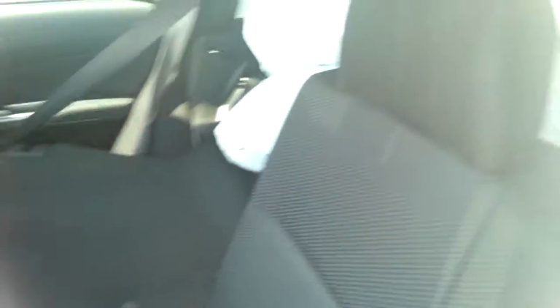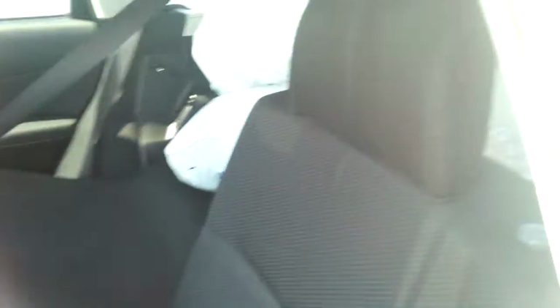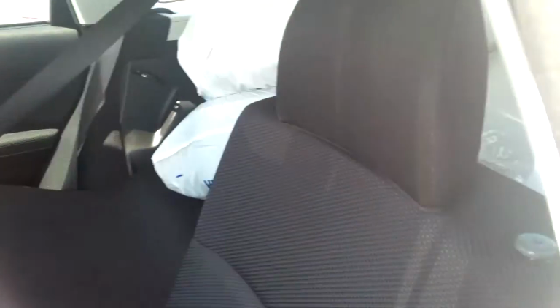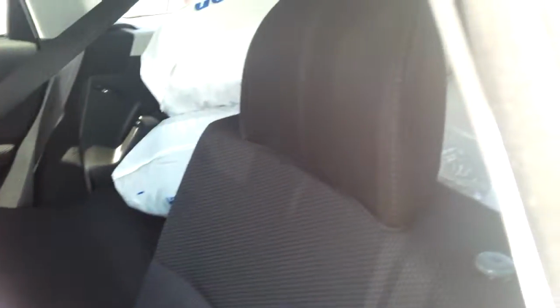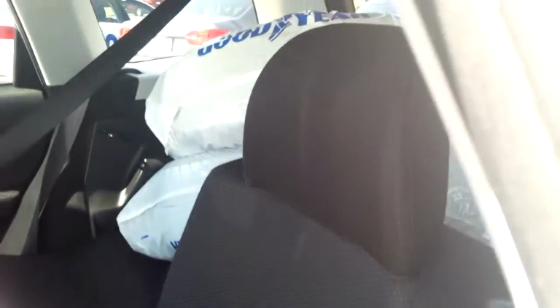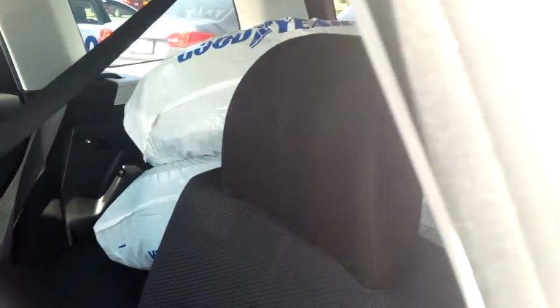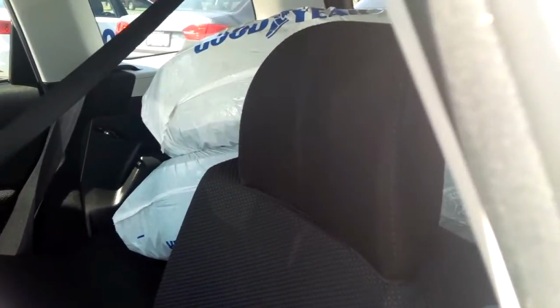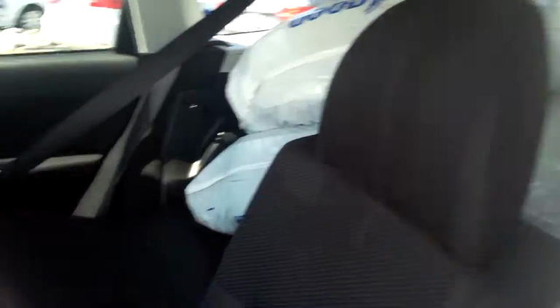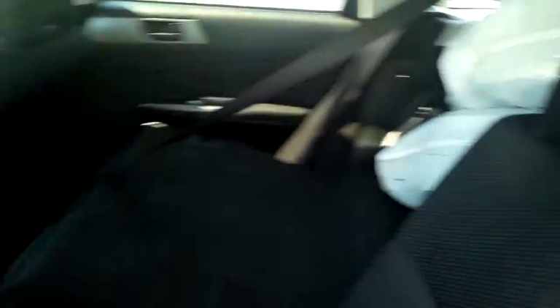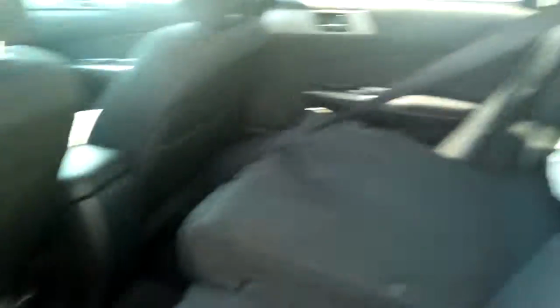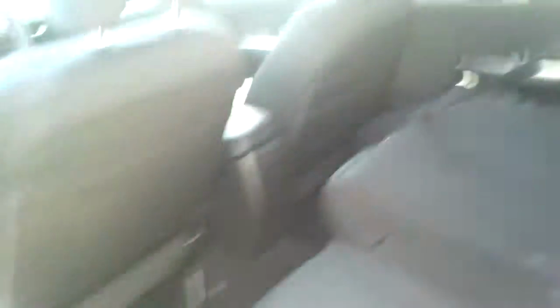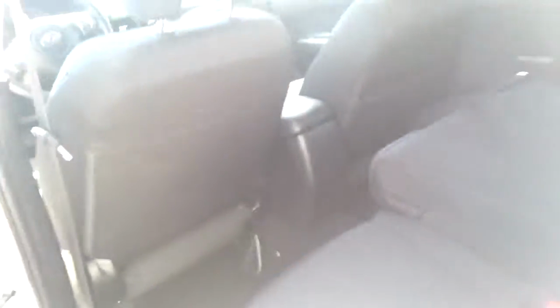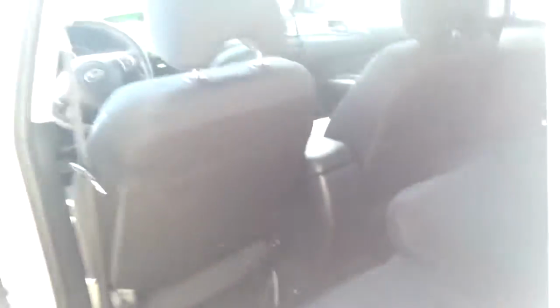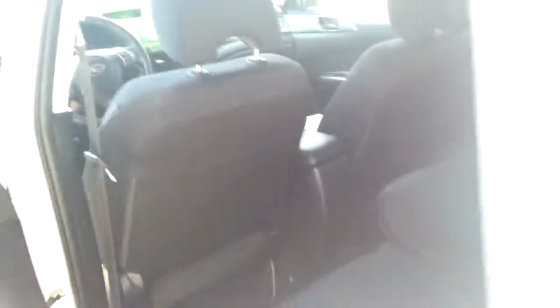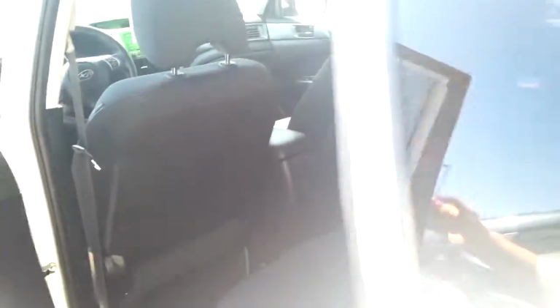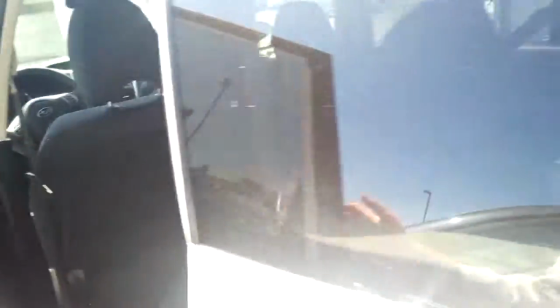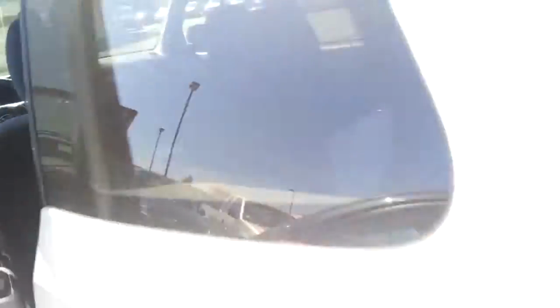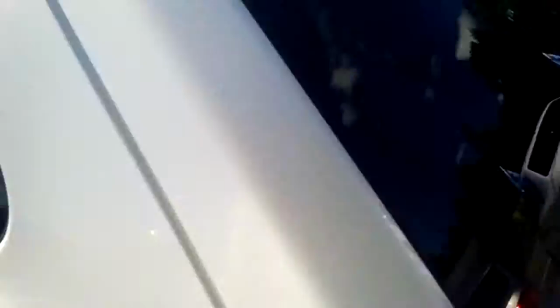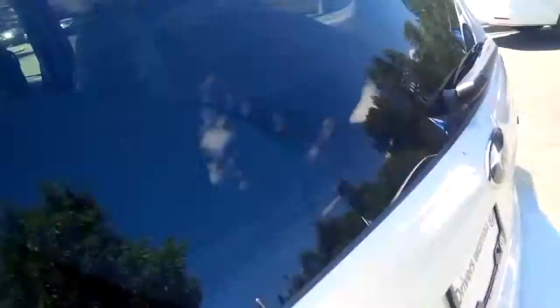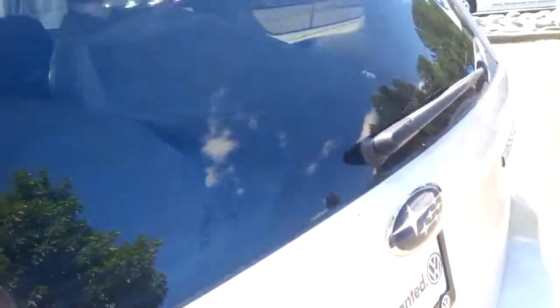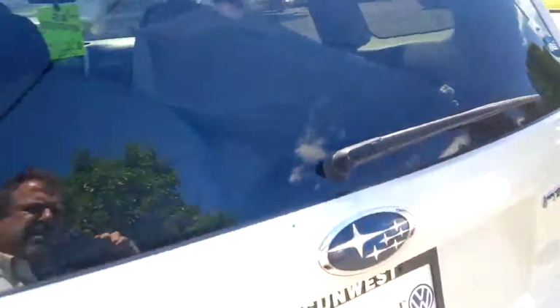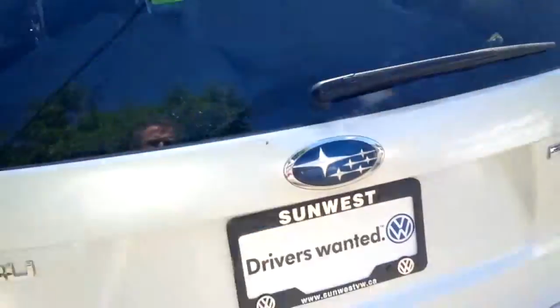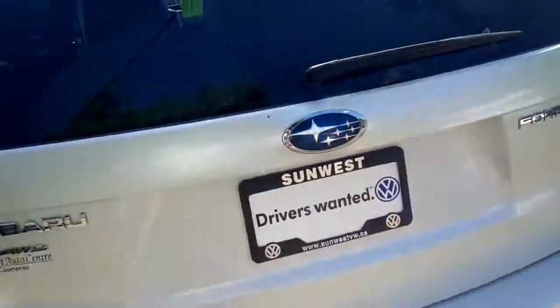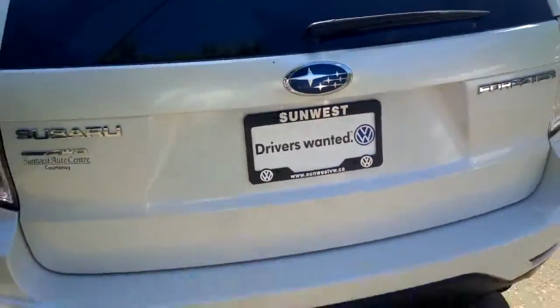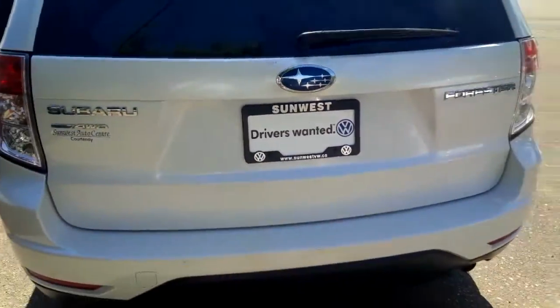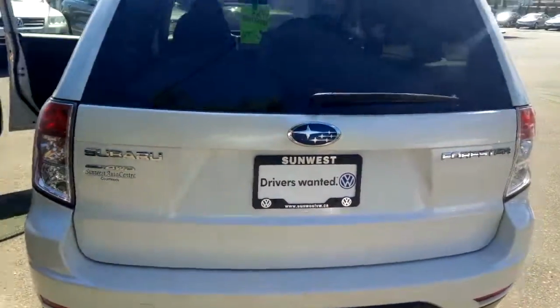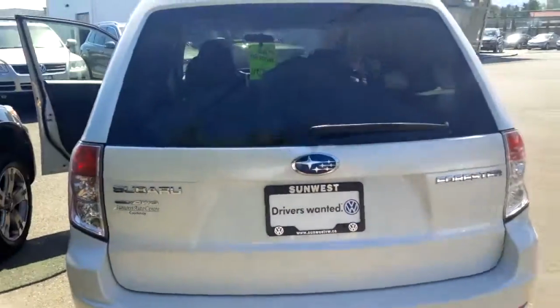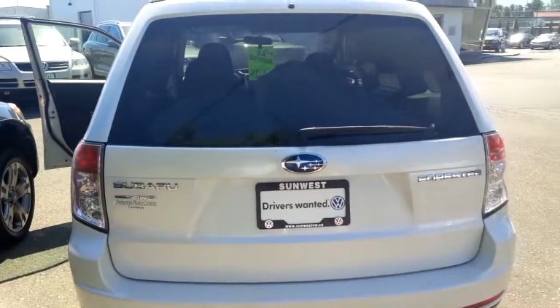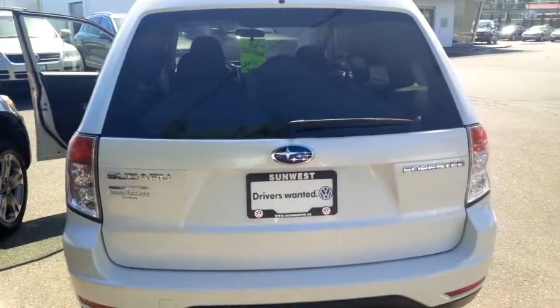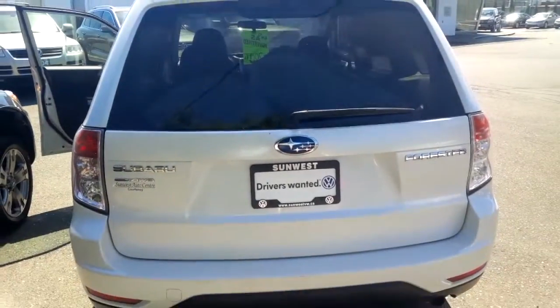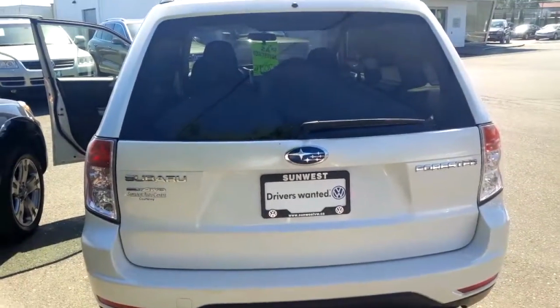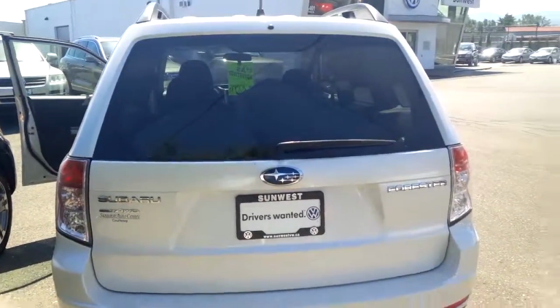It comes with snow tires as well. And then the back, there's the size as well.